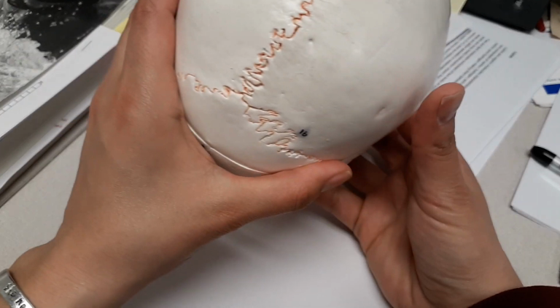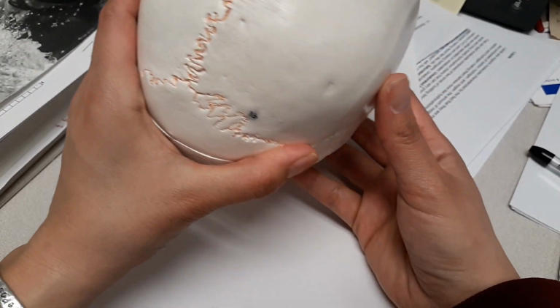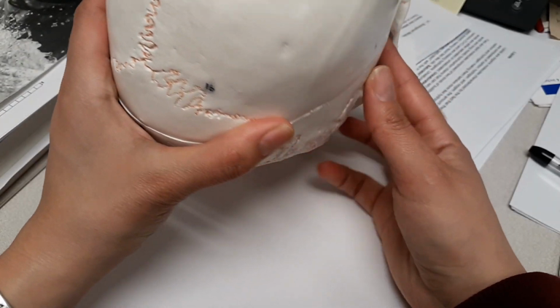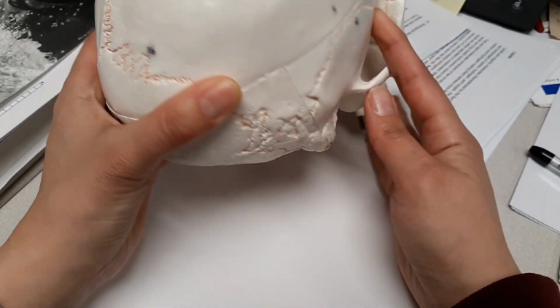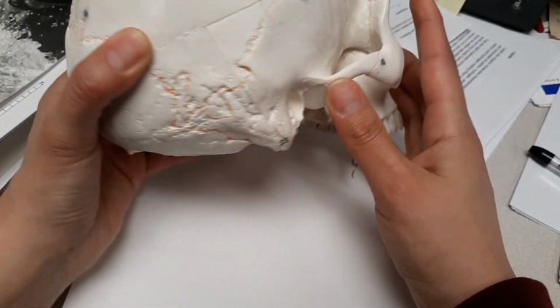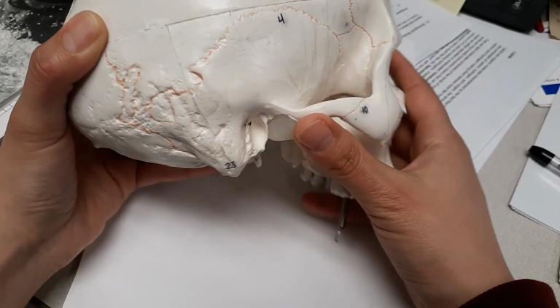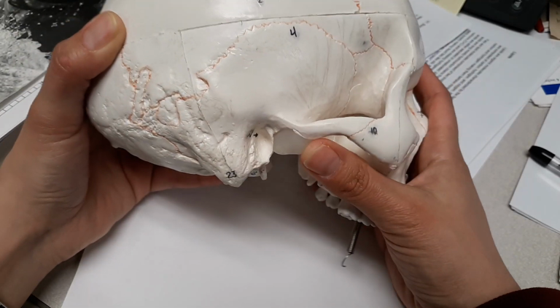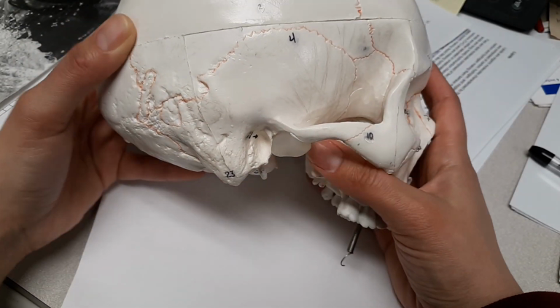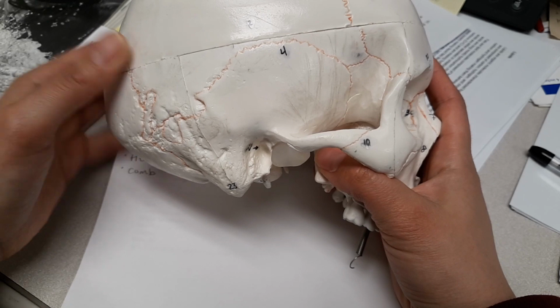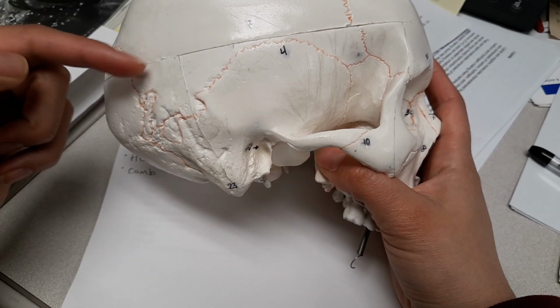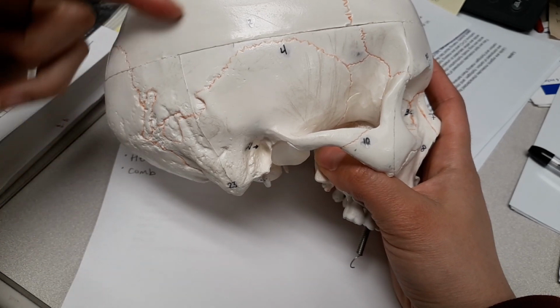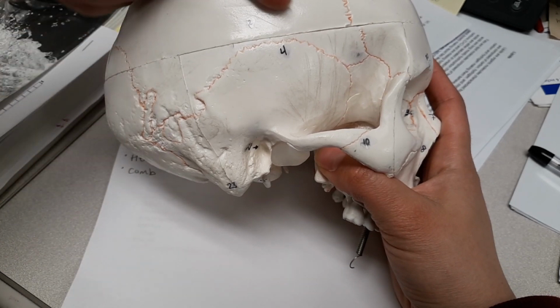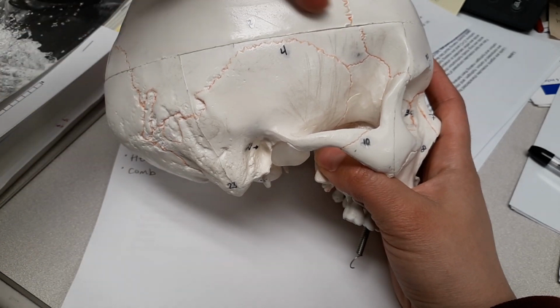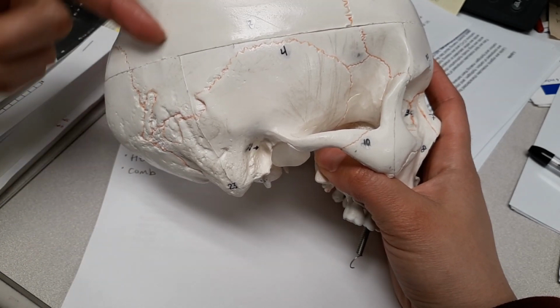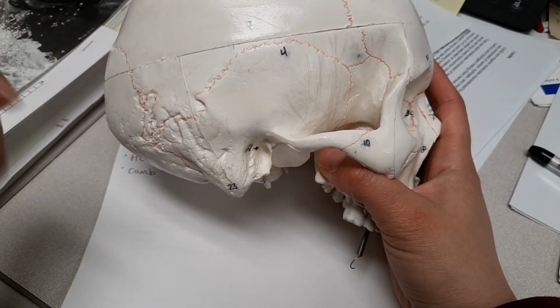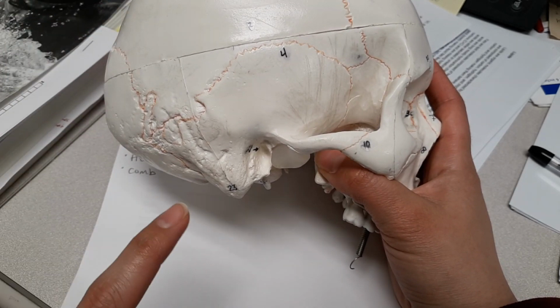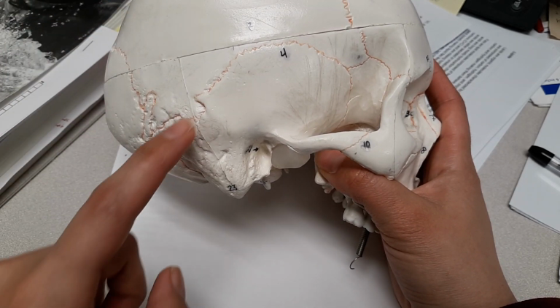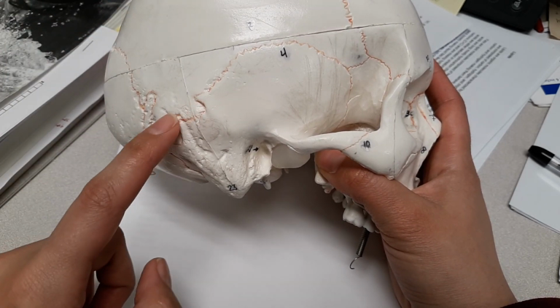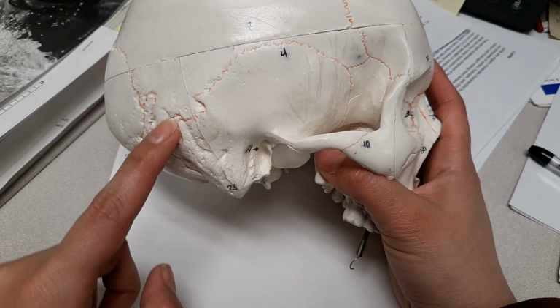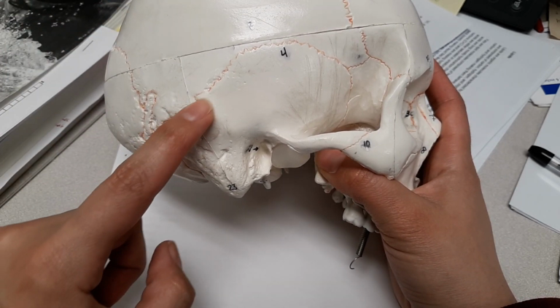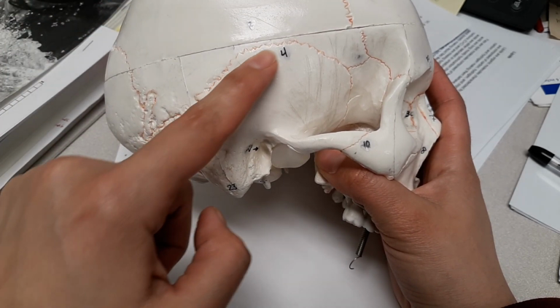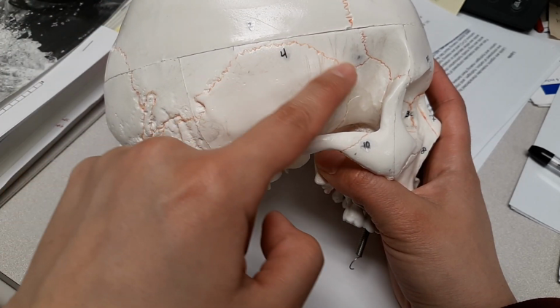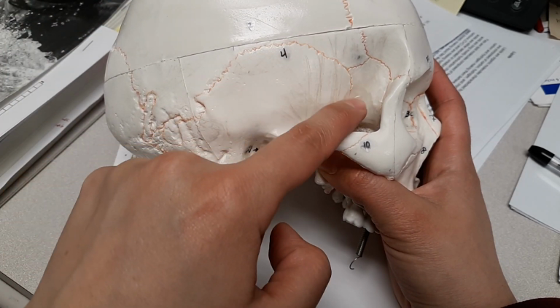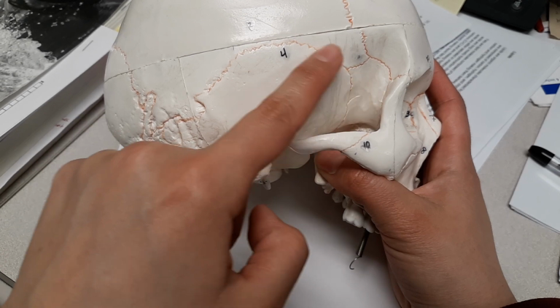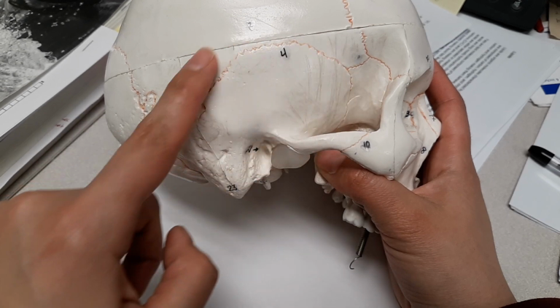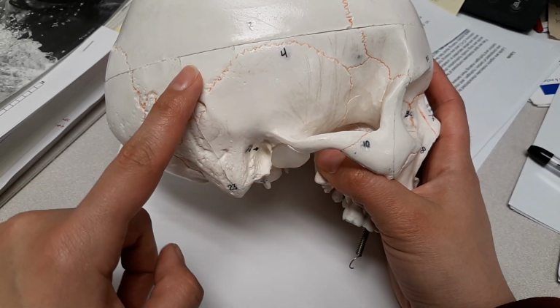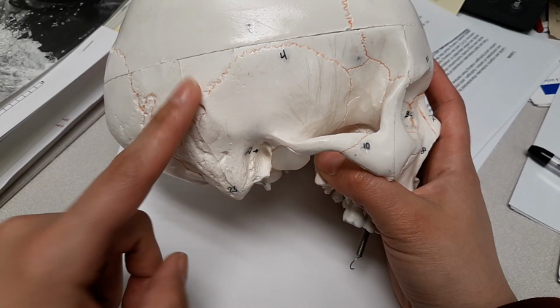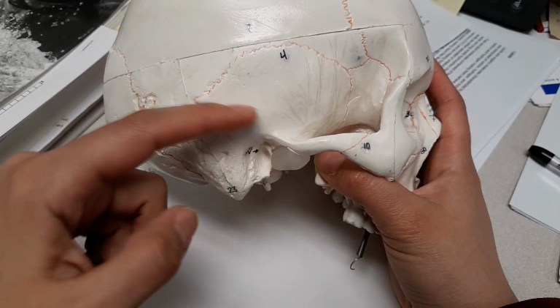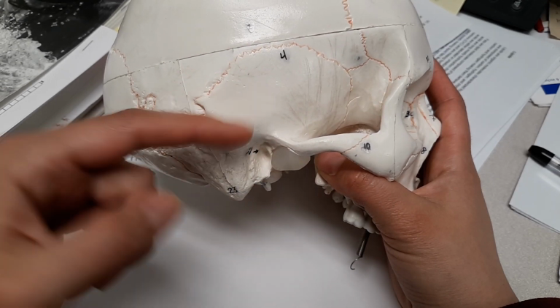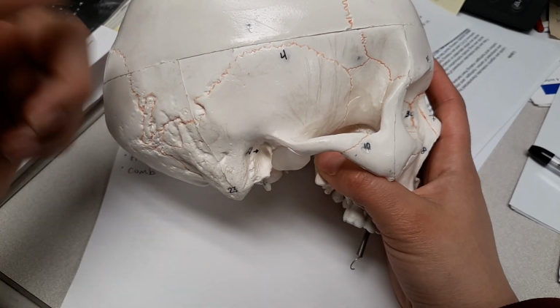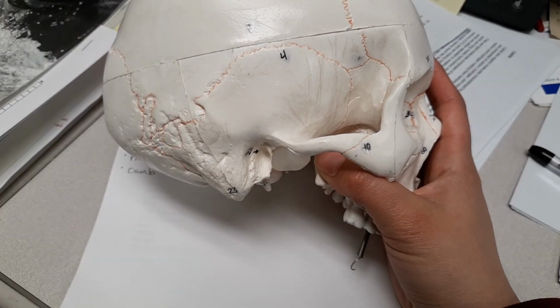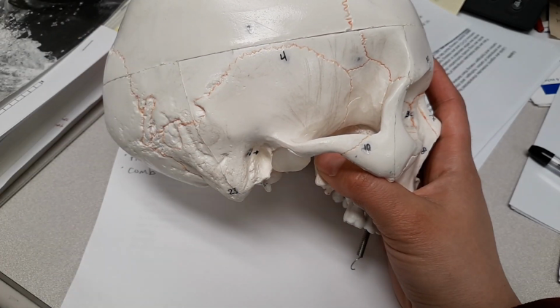Lastly, we'll rotate to the lateral view of the skull. The parietal bone is right through here, and this is the squamous suture, which separates the temporal bone from the parietal bone.